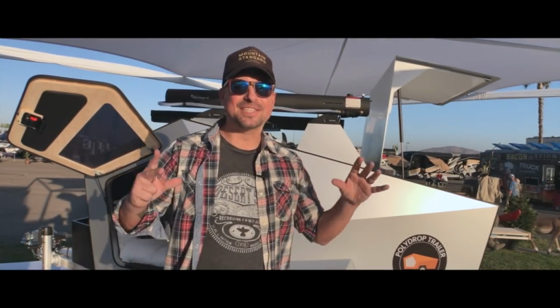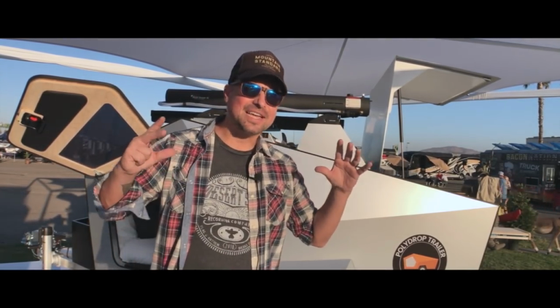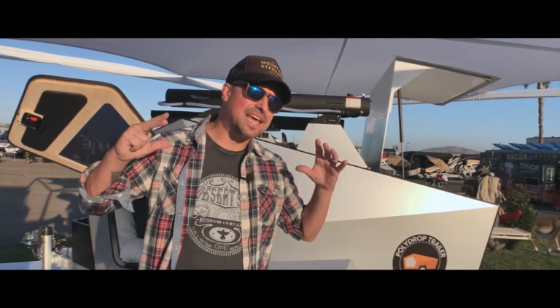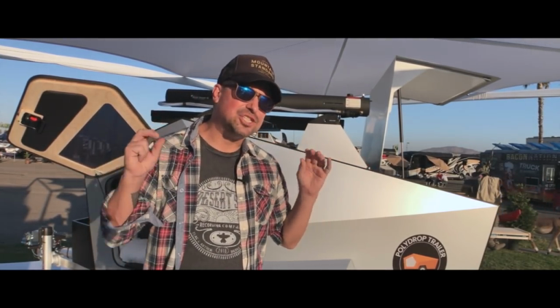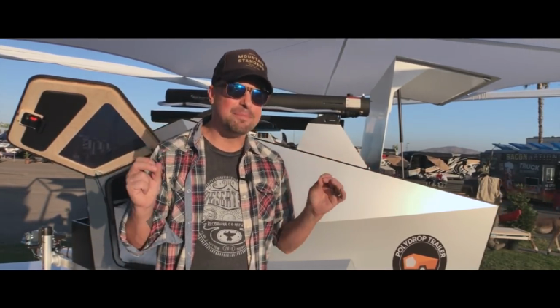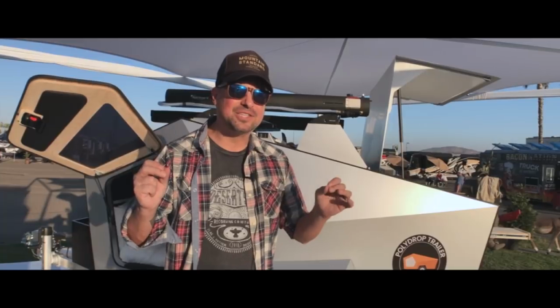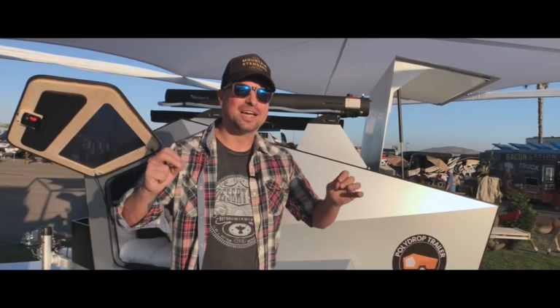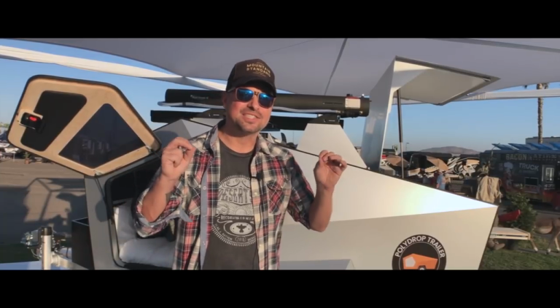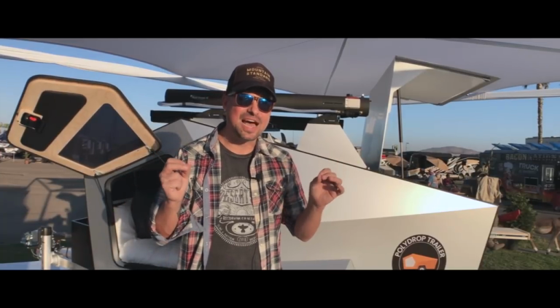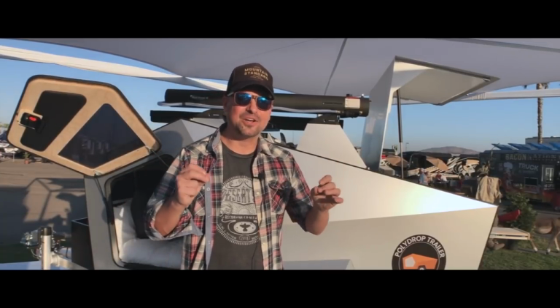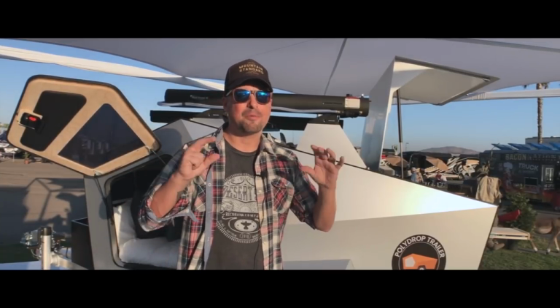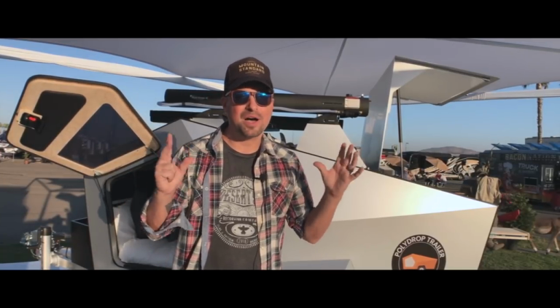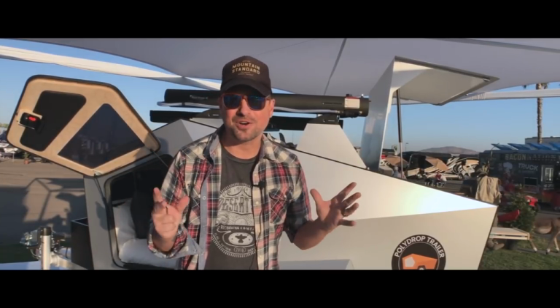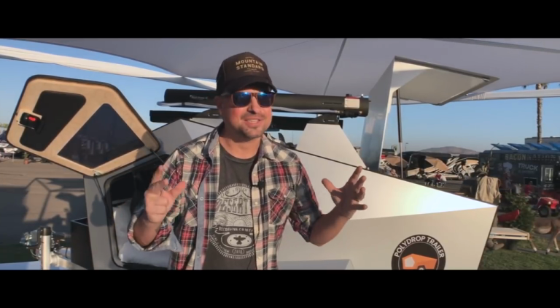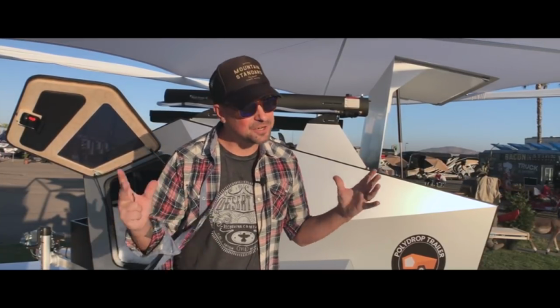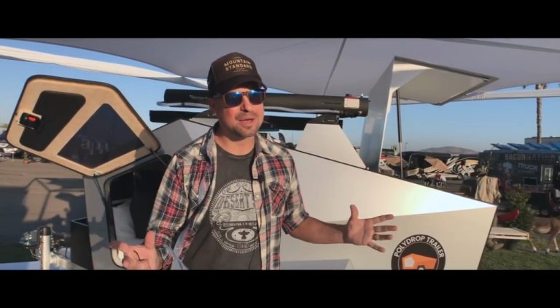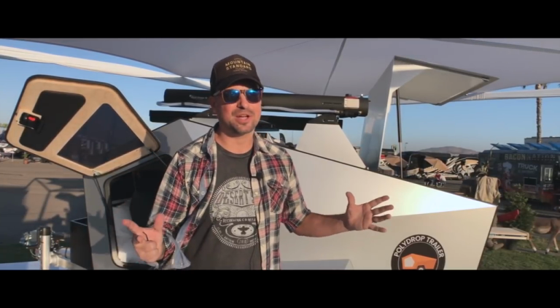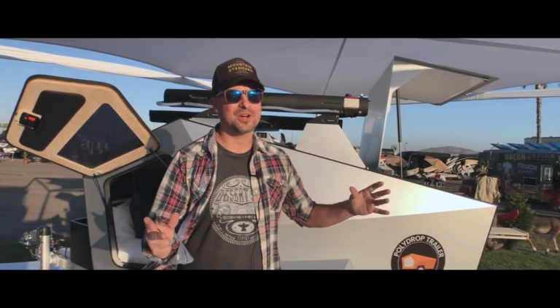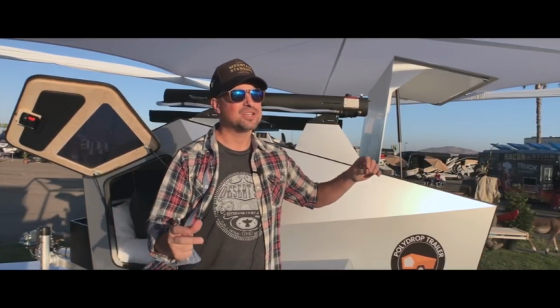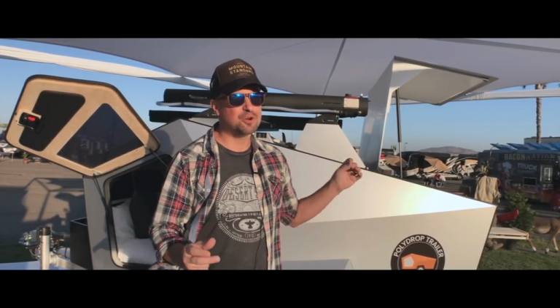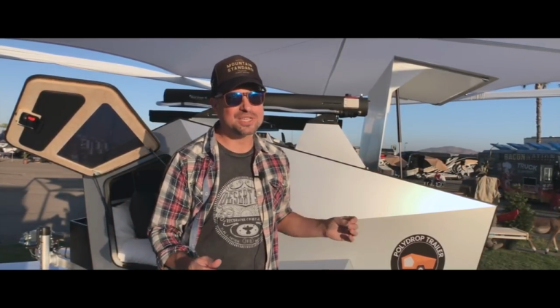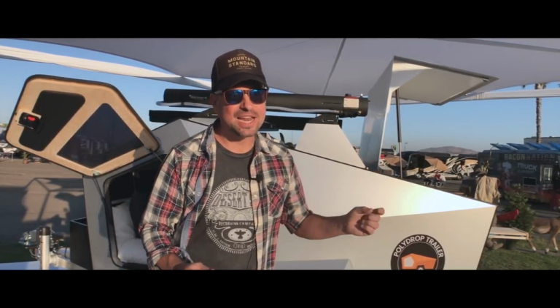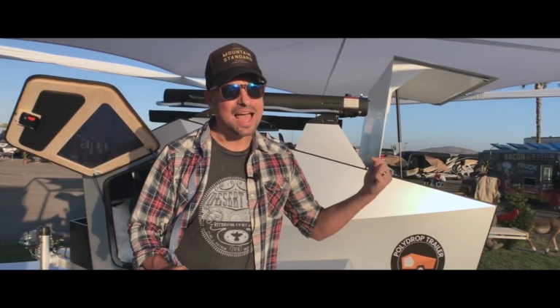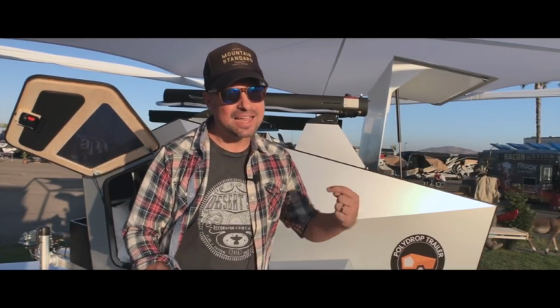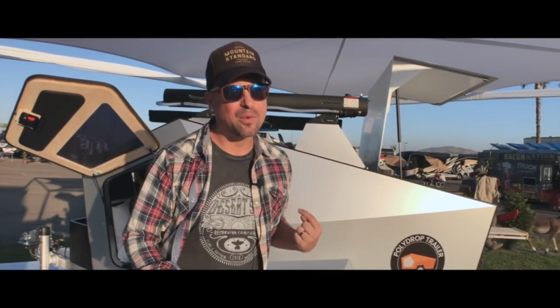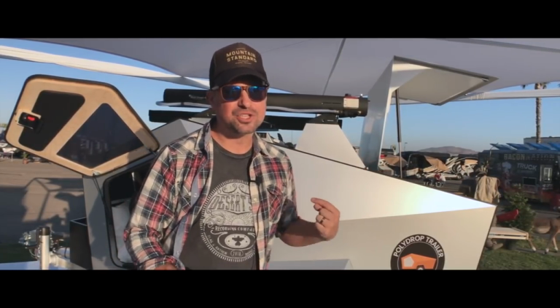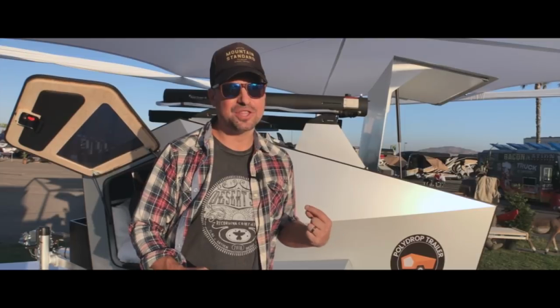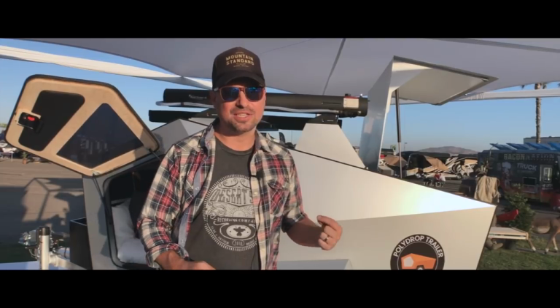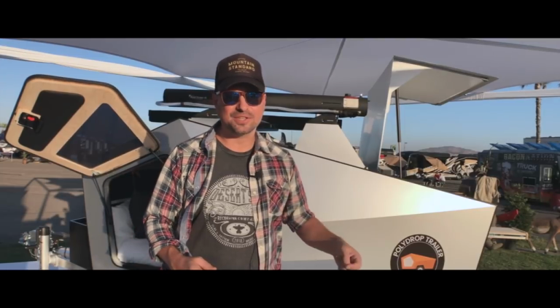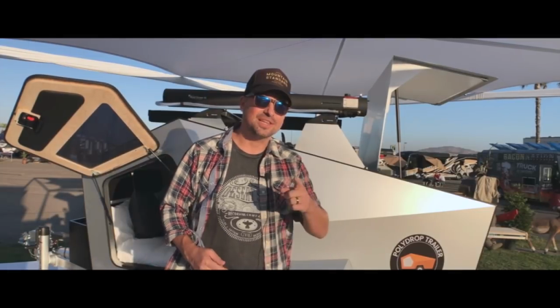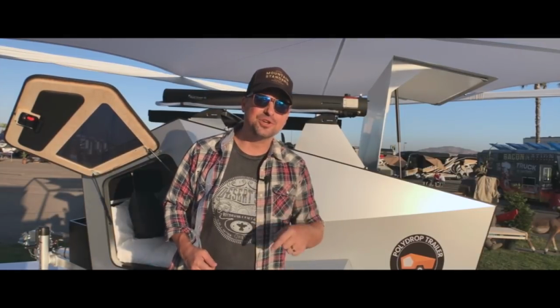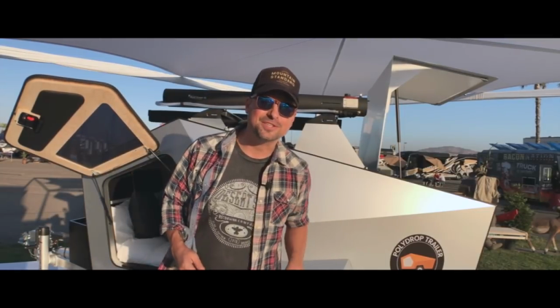But today's video is all about this Polydrop trailer. It is like a geometric-styled, modern teardrop trailer — super exciting. I can't wait to show you the details, let's do this.